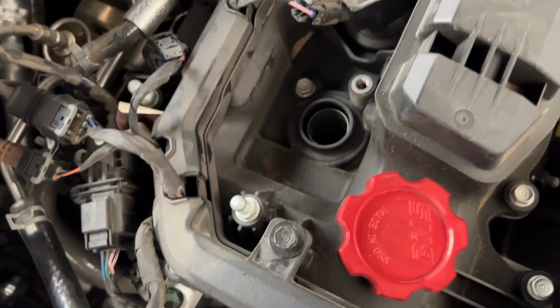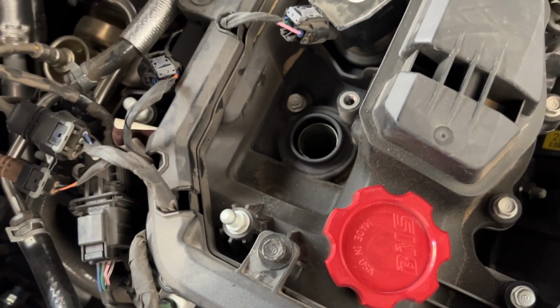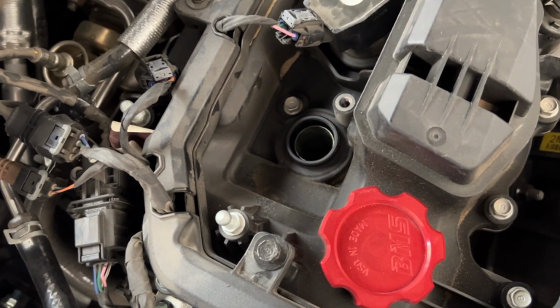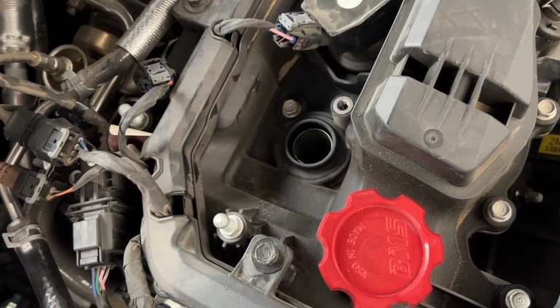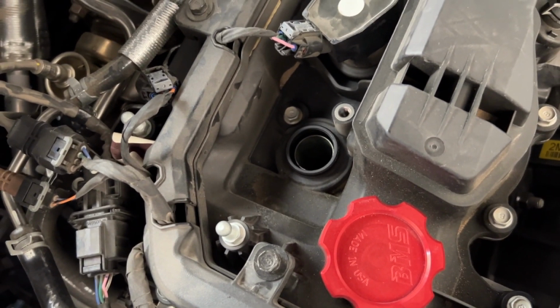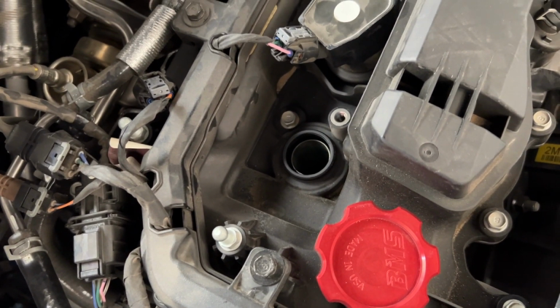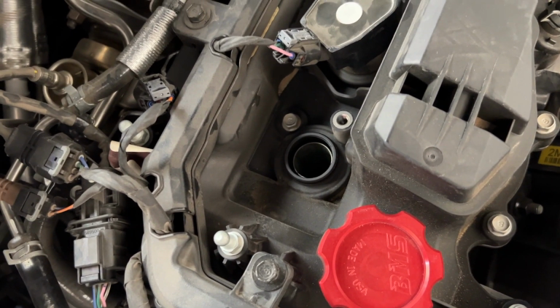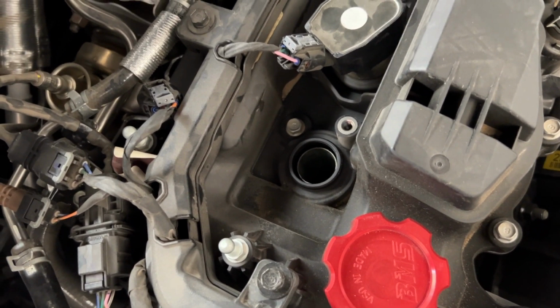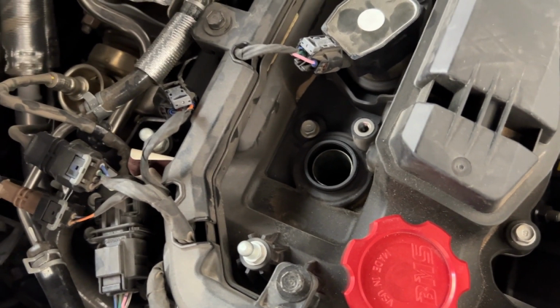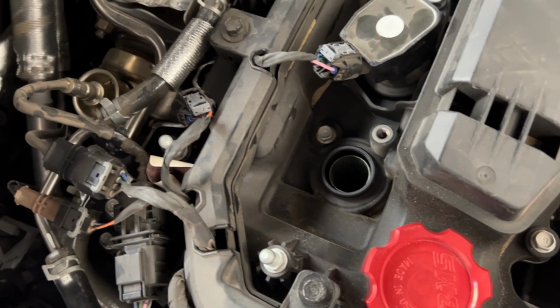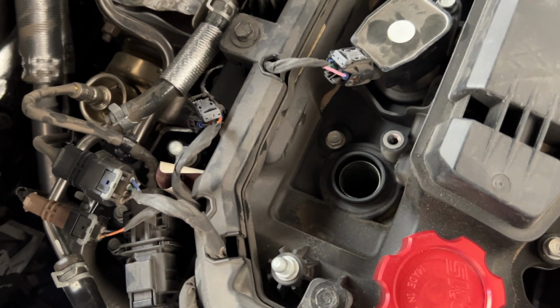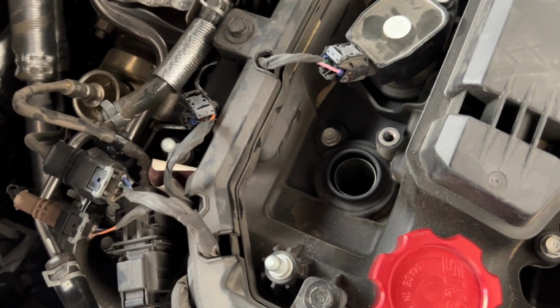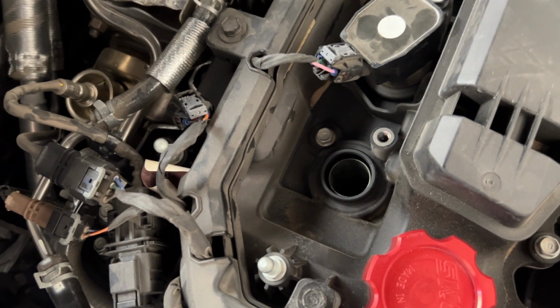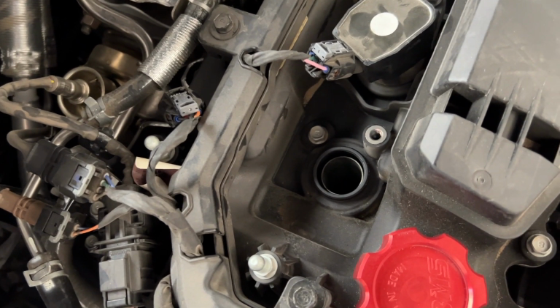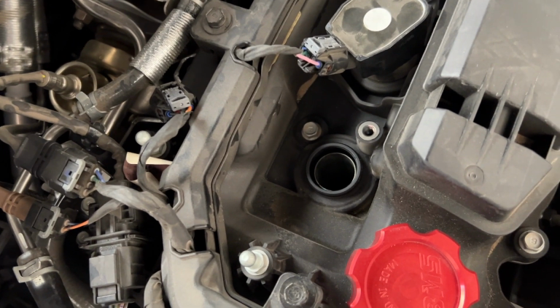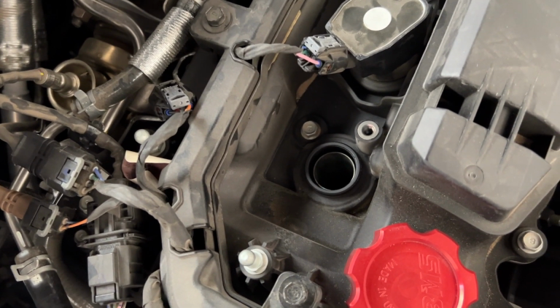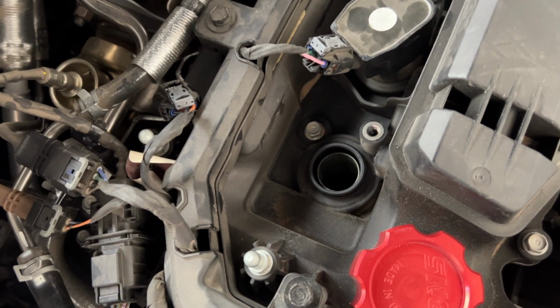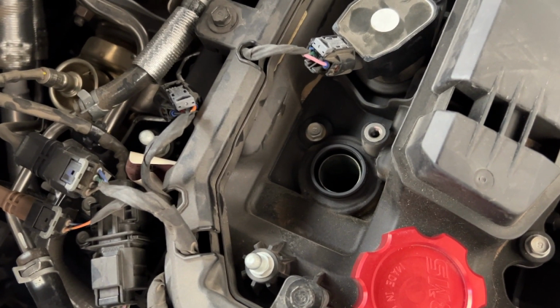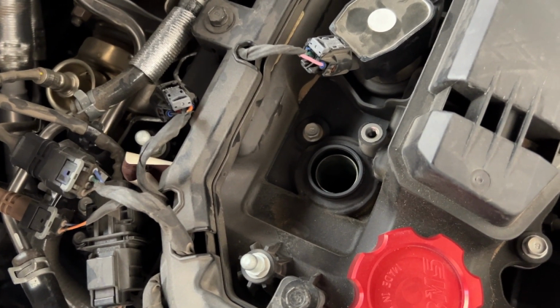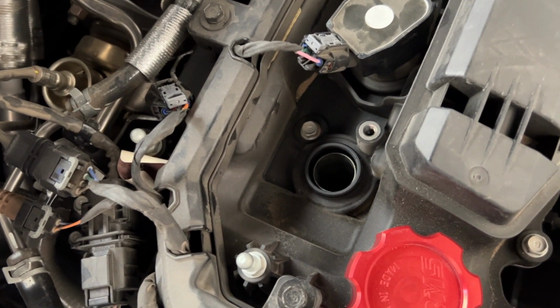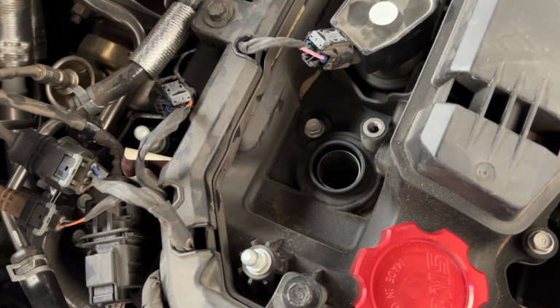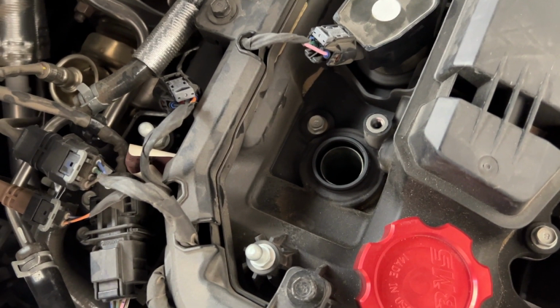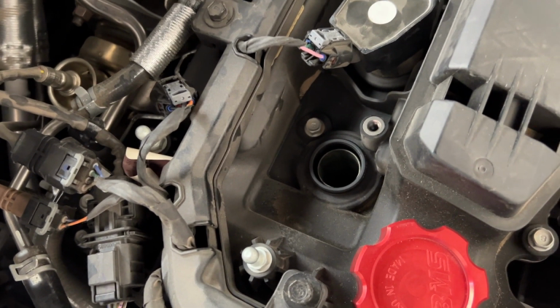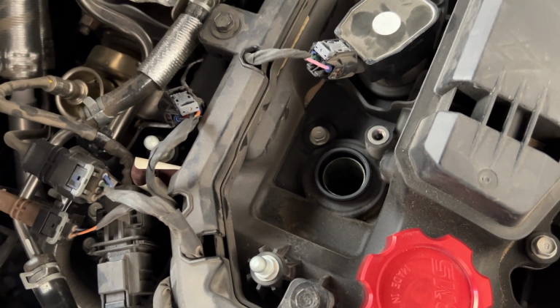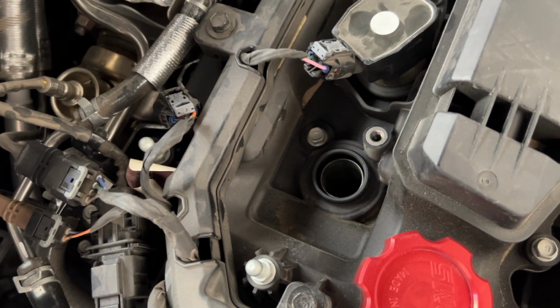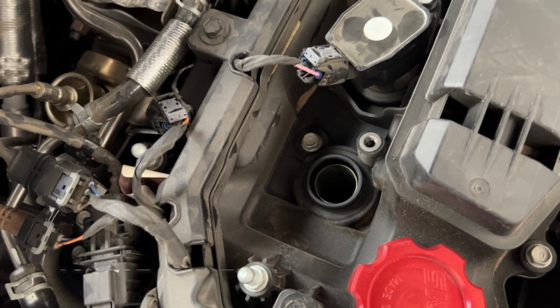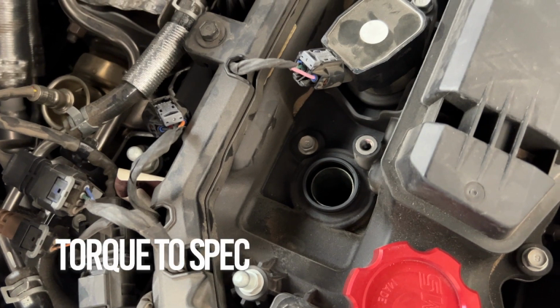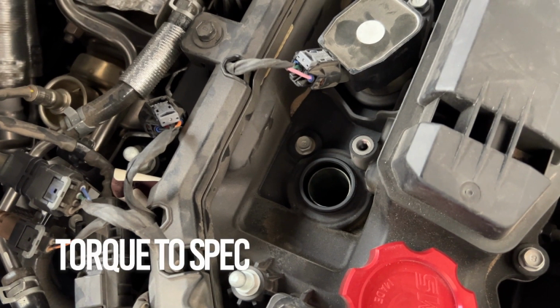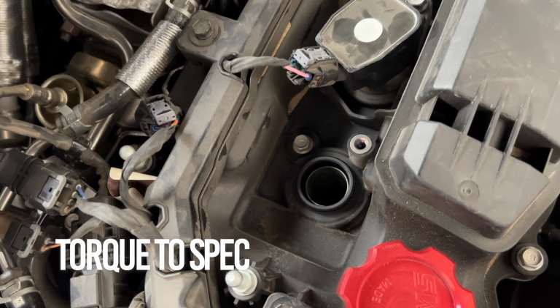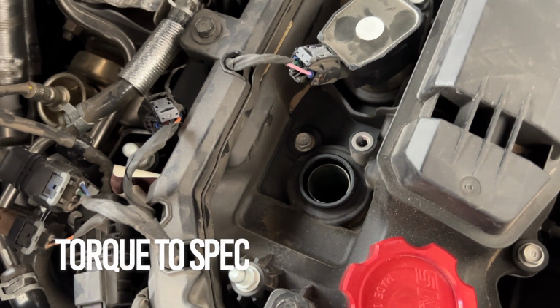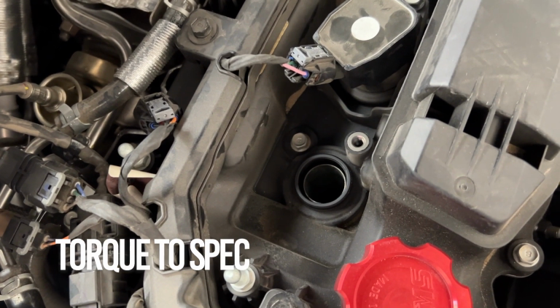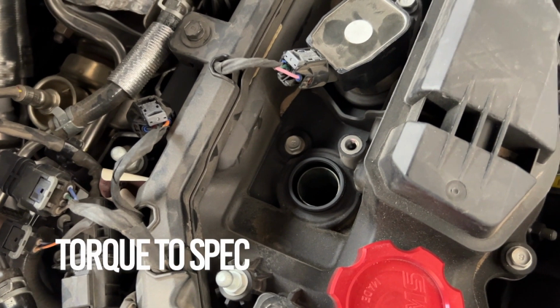Now you just use your 5/8 socket, get in there, remove and gap as needed. Then do the reverse operation of what you just saw.